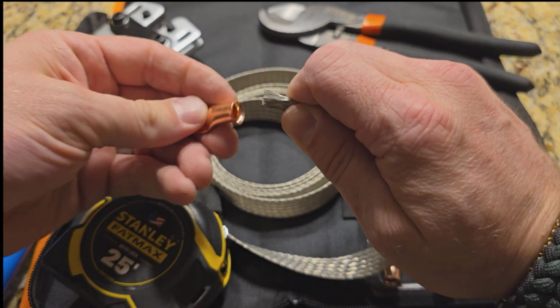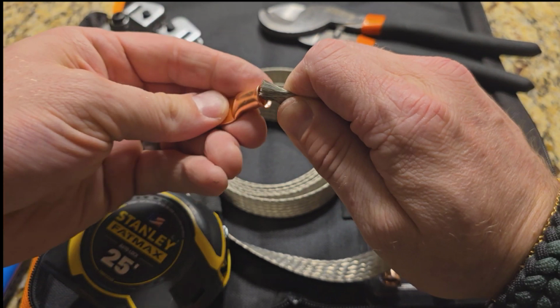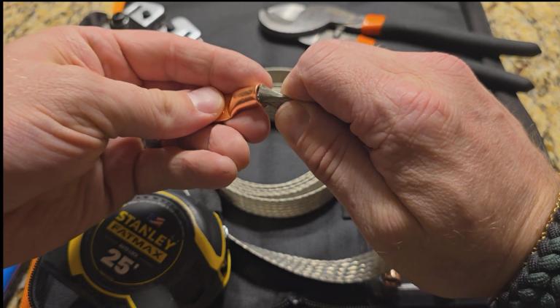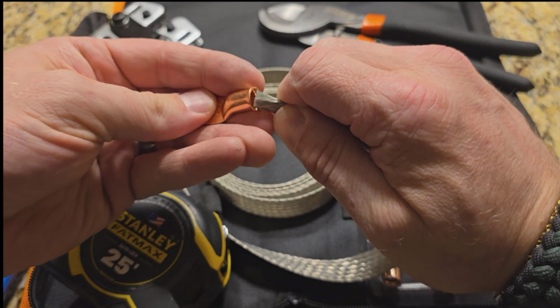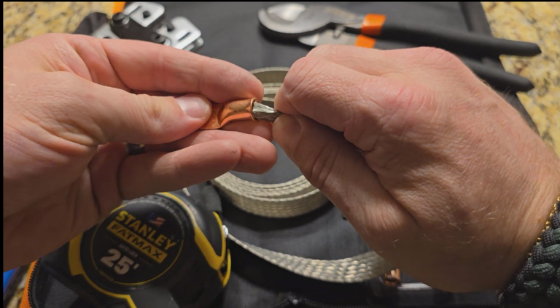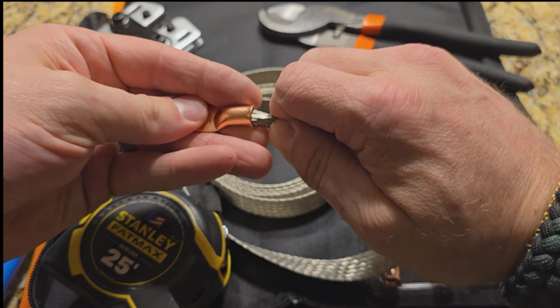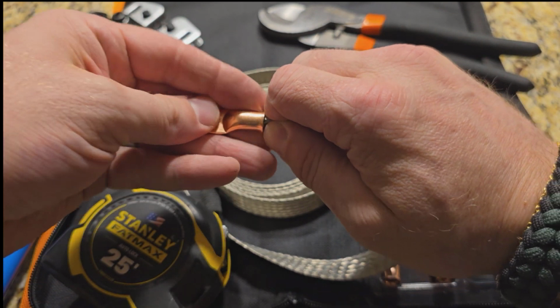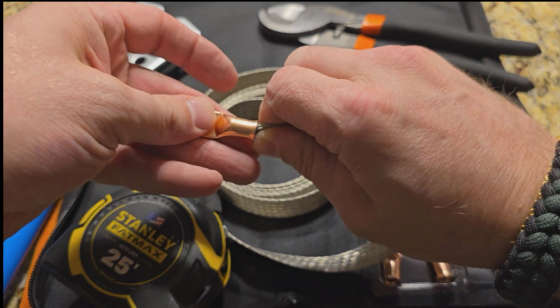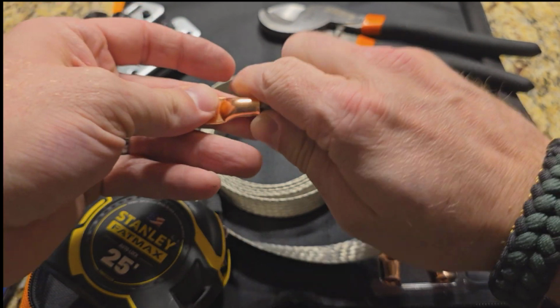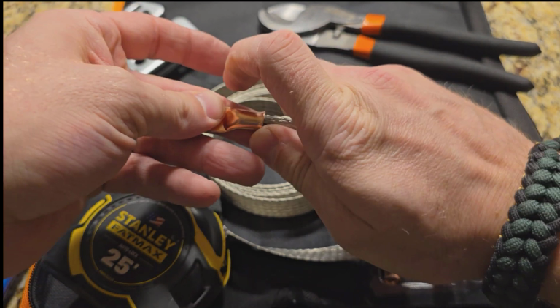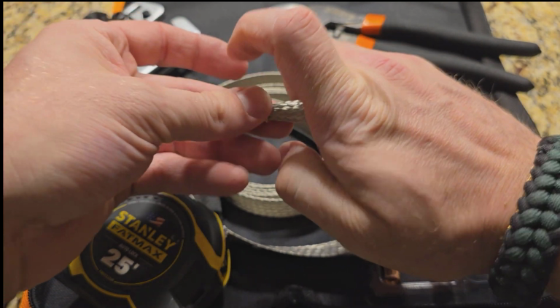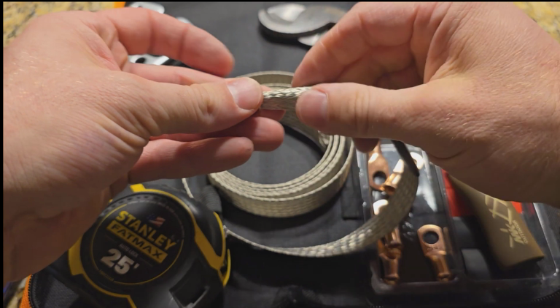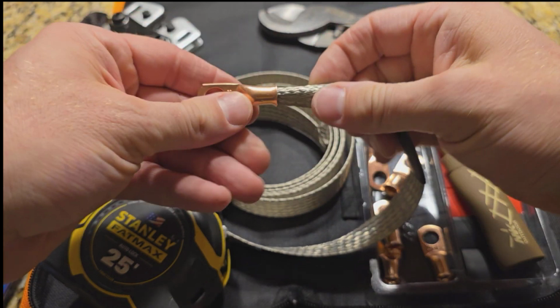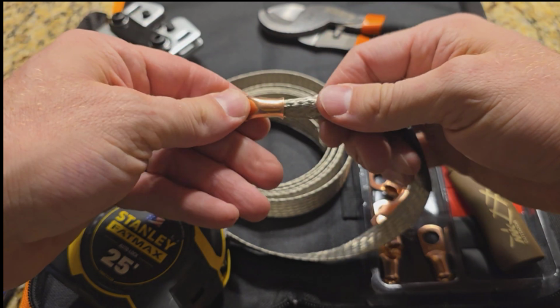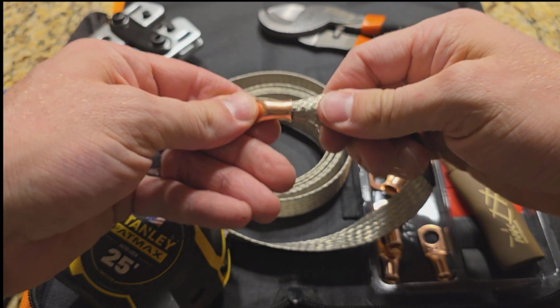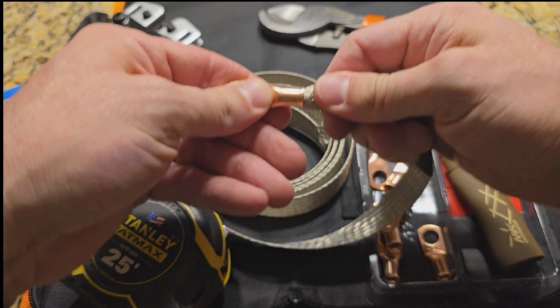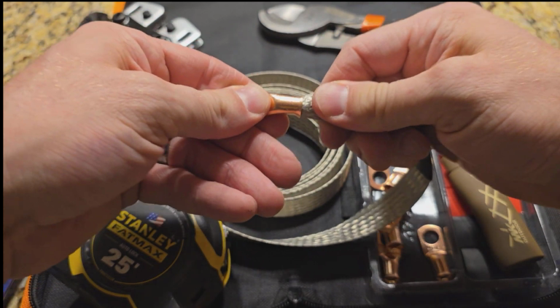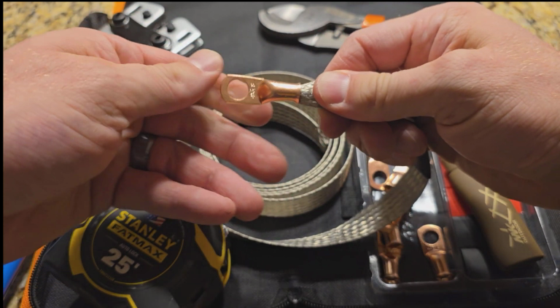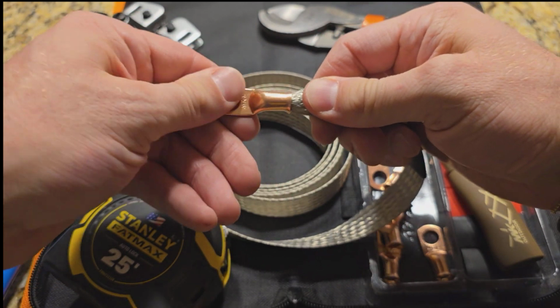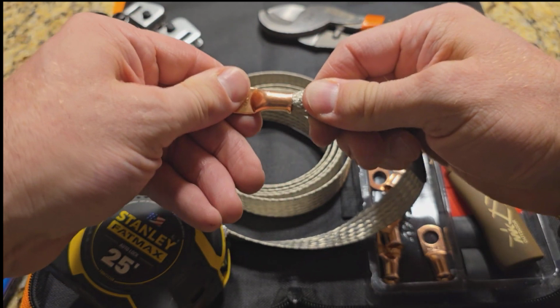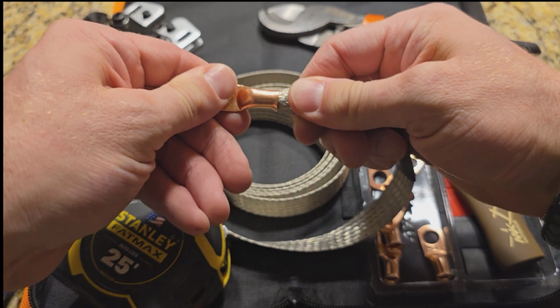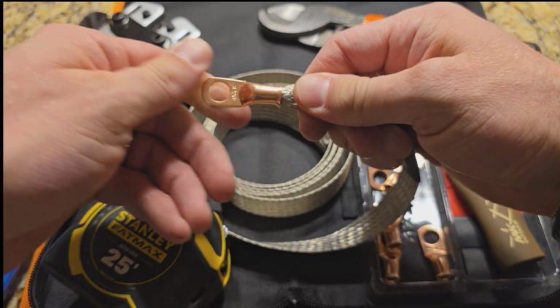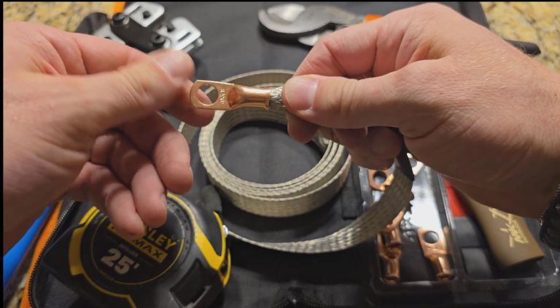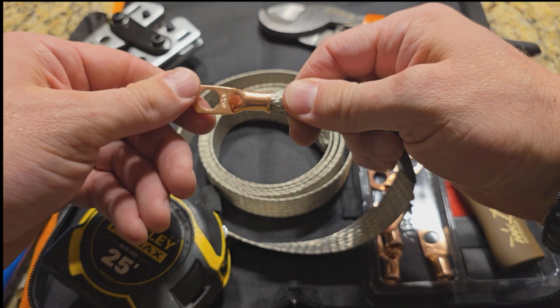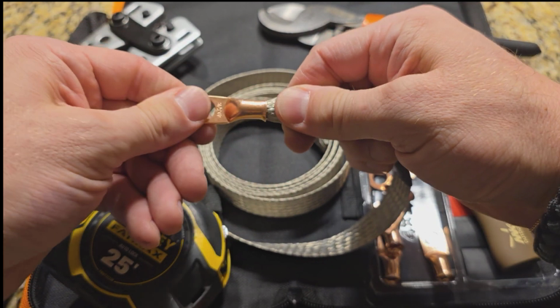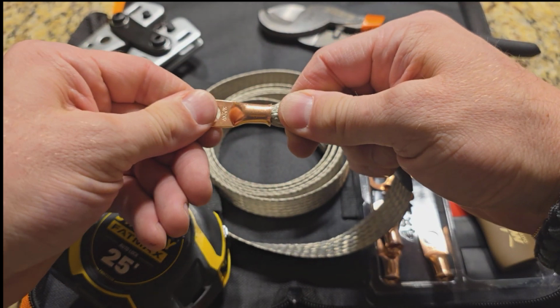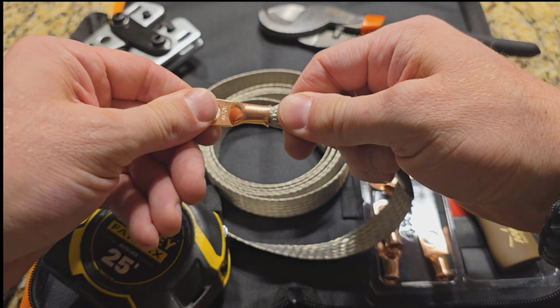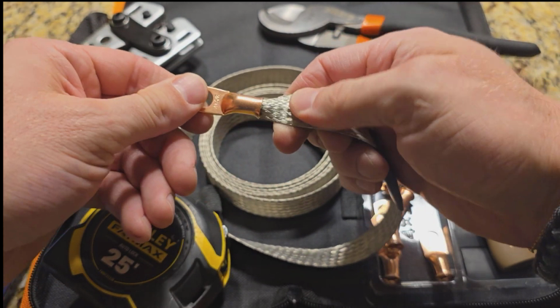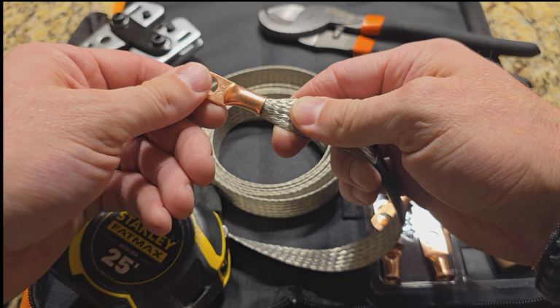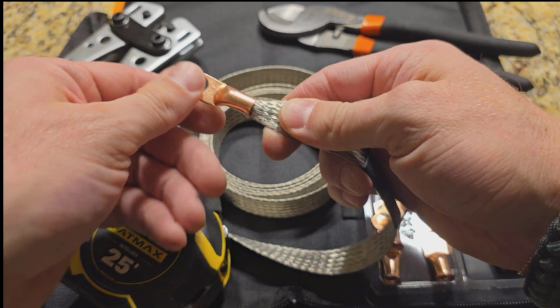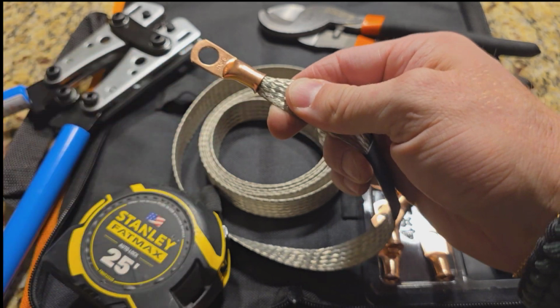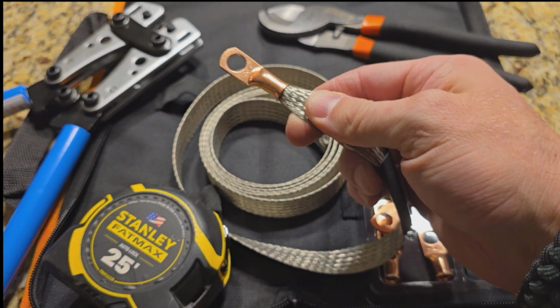I just fold it in half and then kind of wedge it in there. I do make it parallel to the flat braid — I don't do it perpendicular.